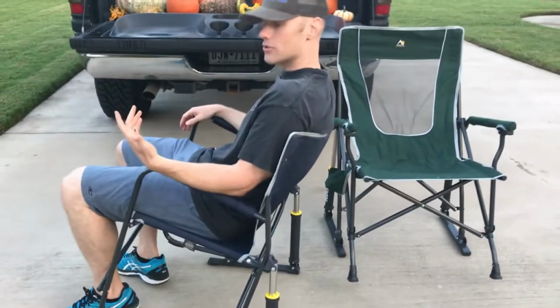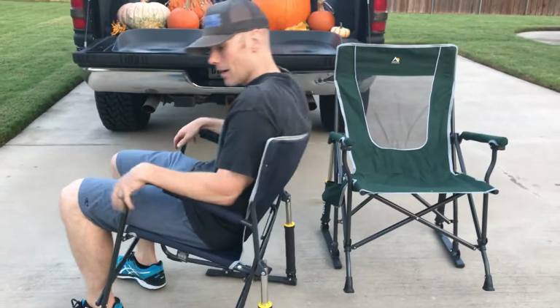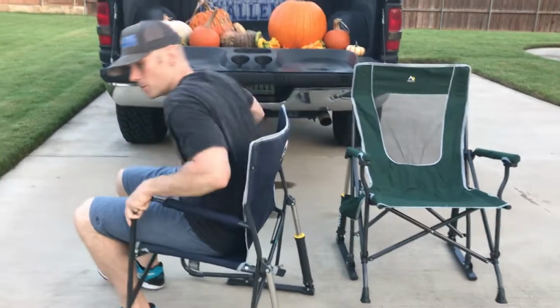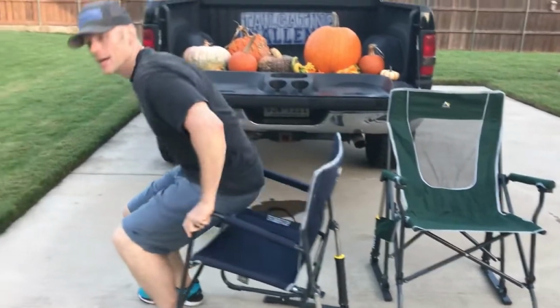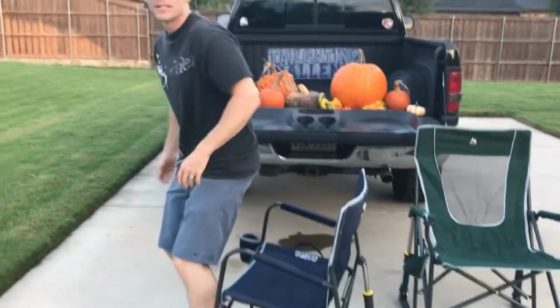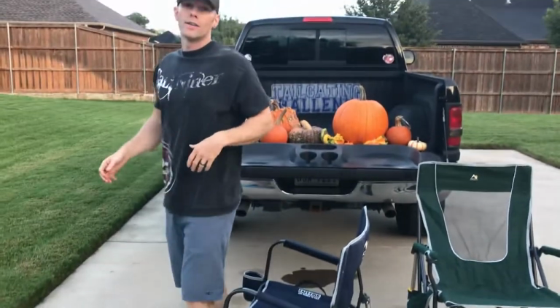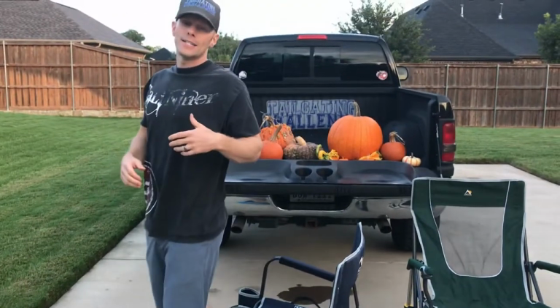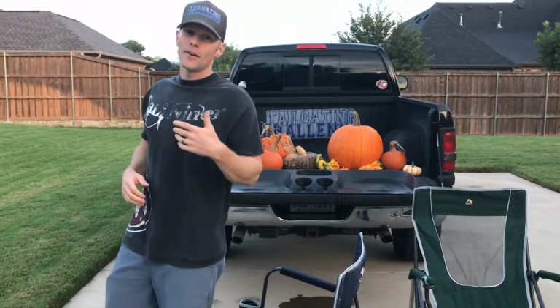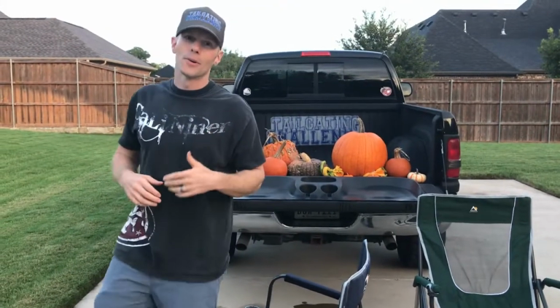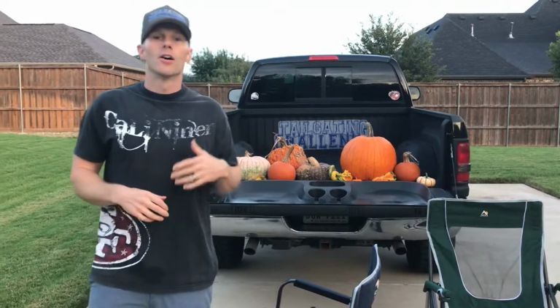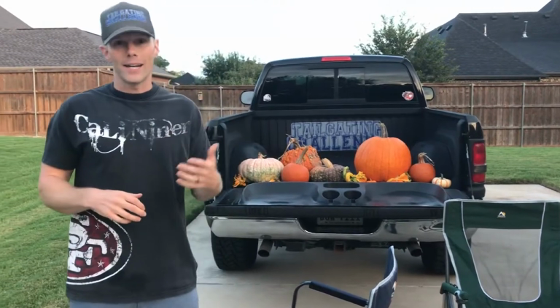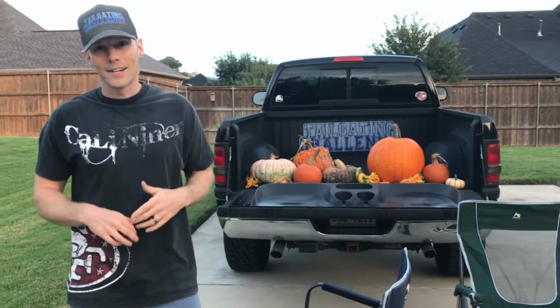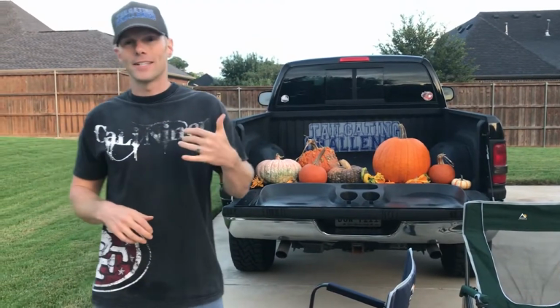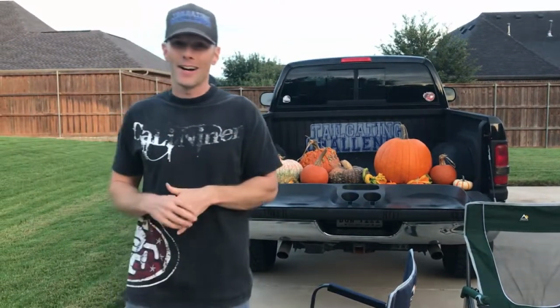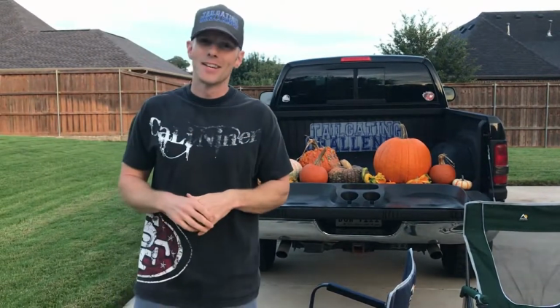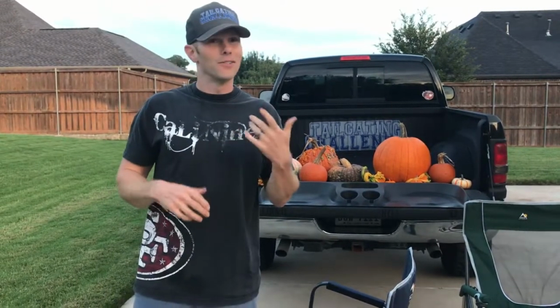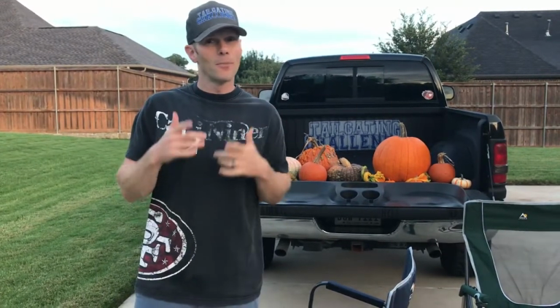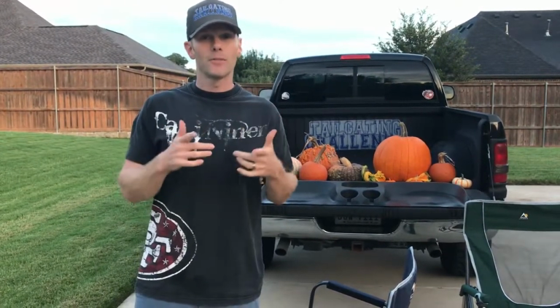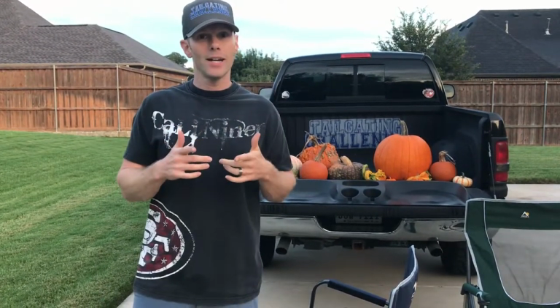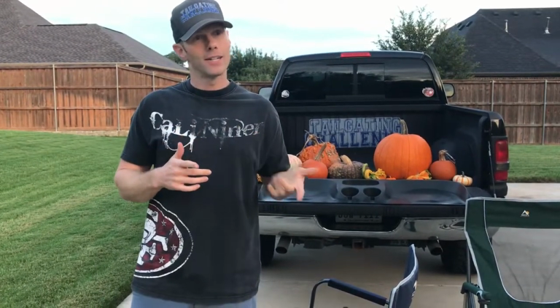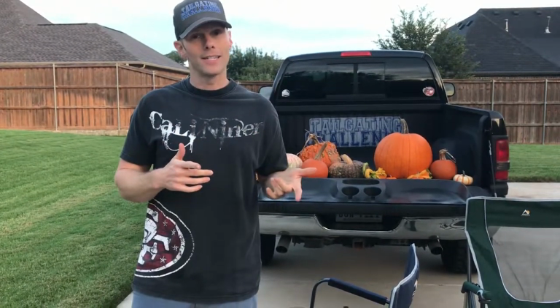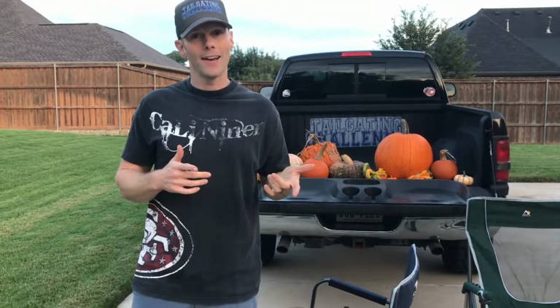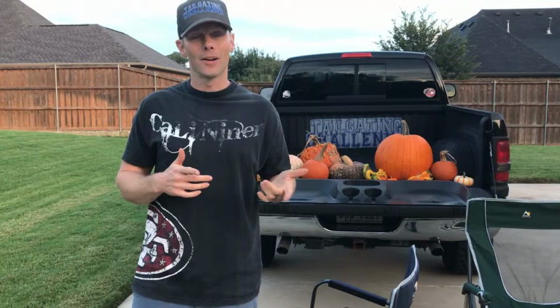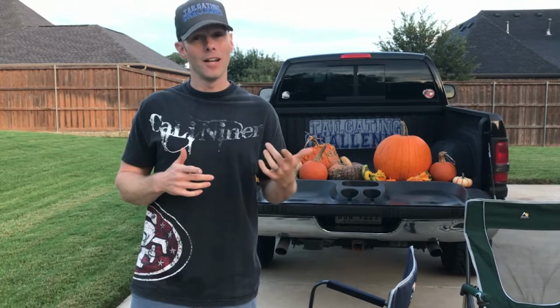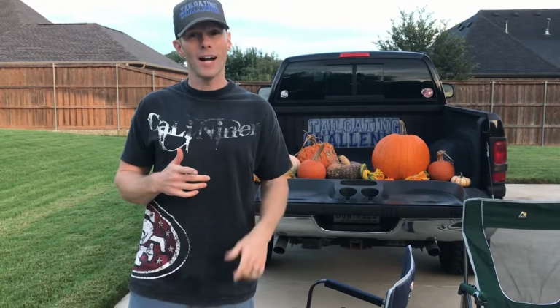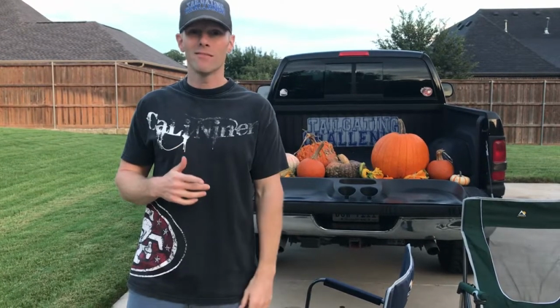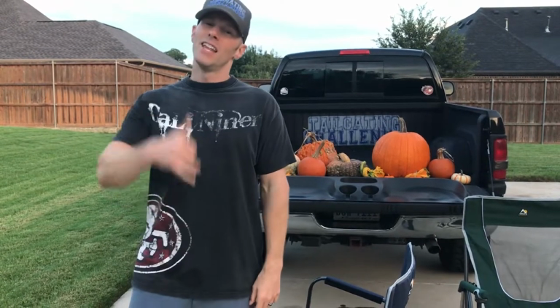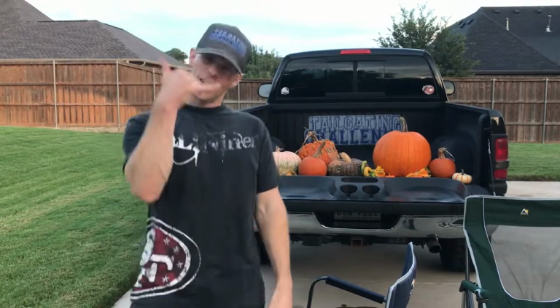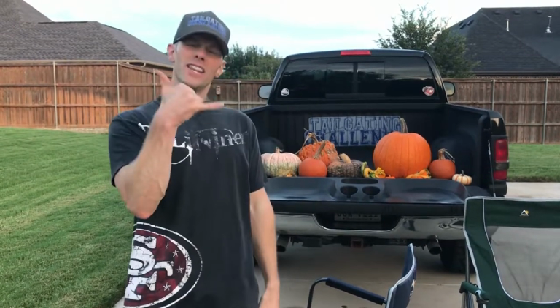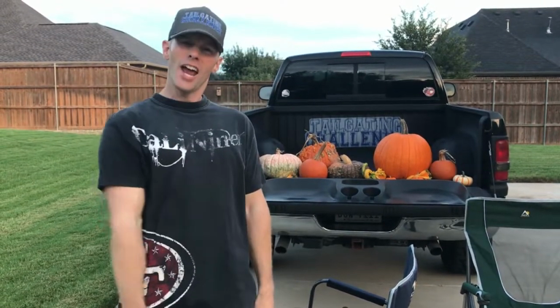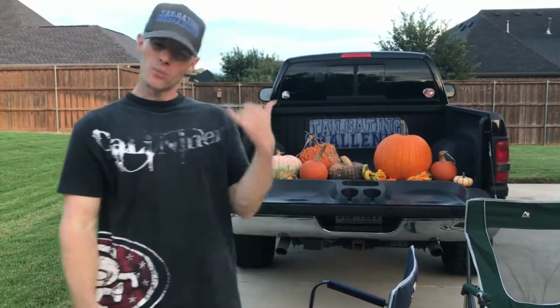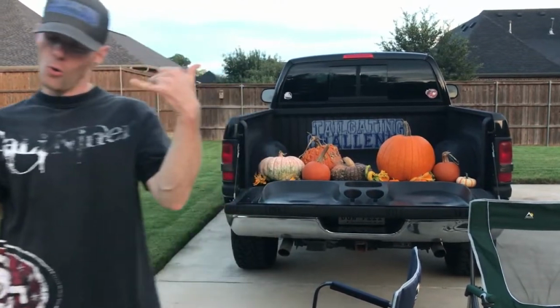These are extremely comfortable — the GCI Outdoor rocking chairs, Freestyle Rockers. If you need a more comfortable chair, check out GCI Outdoor, and if you love to rock out, then get one of these chairs!